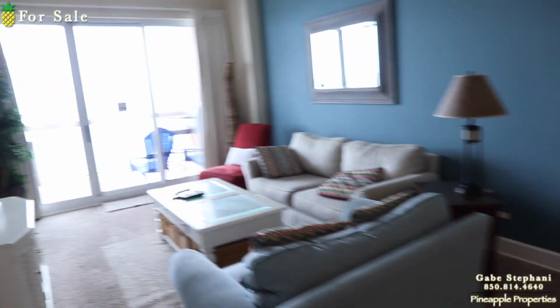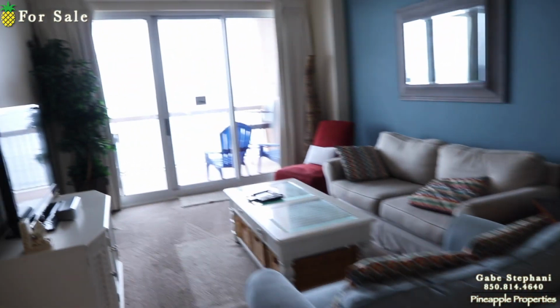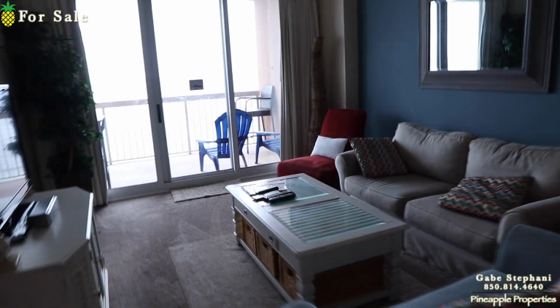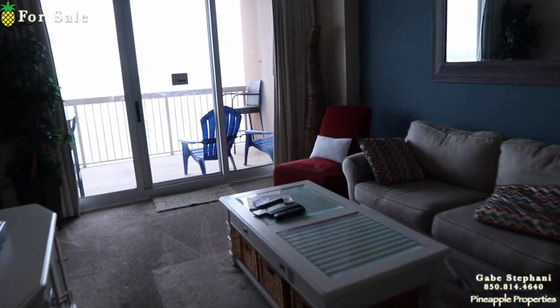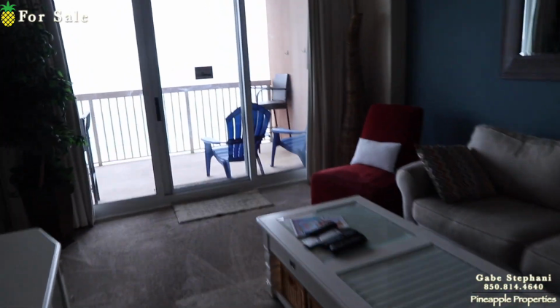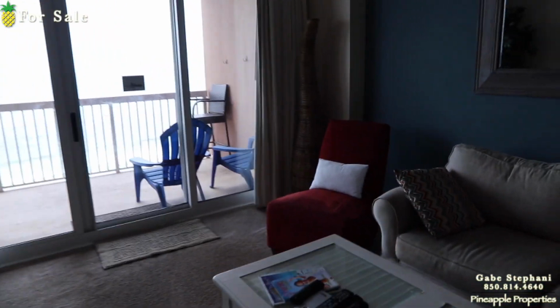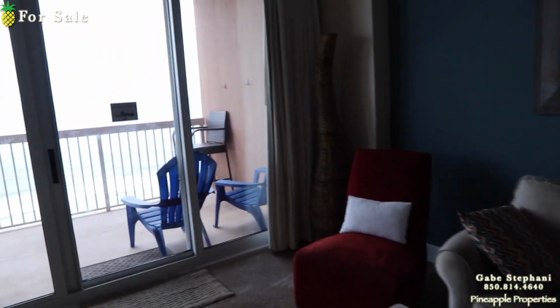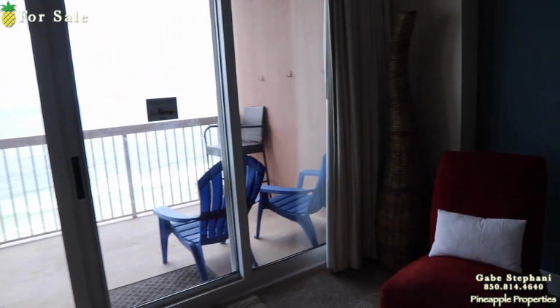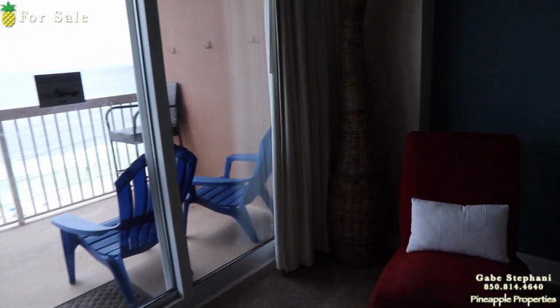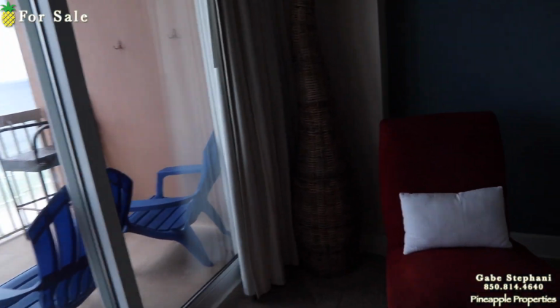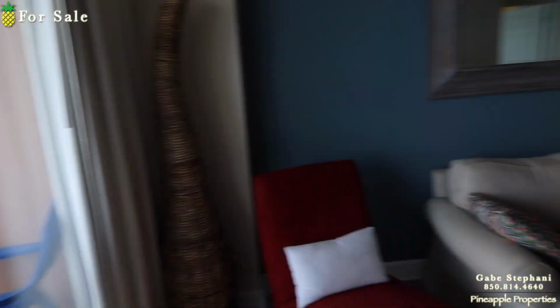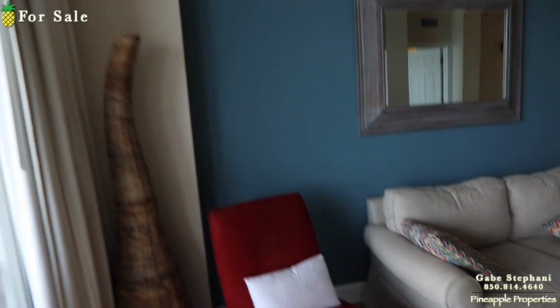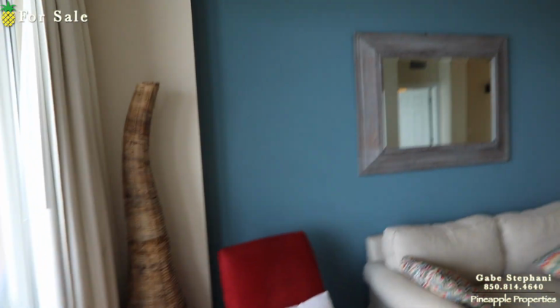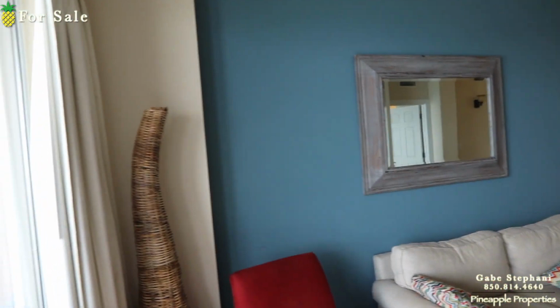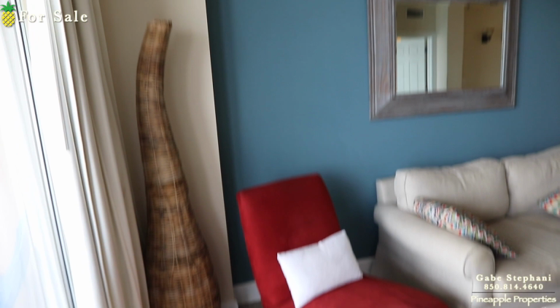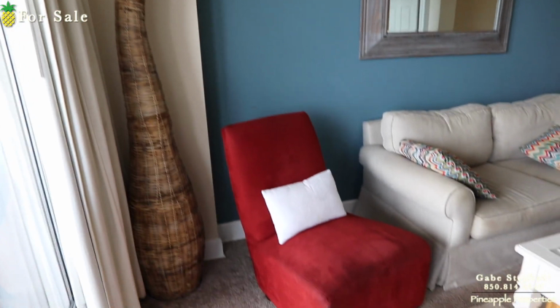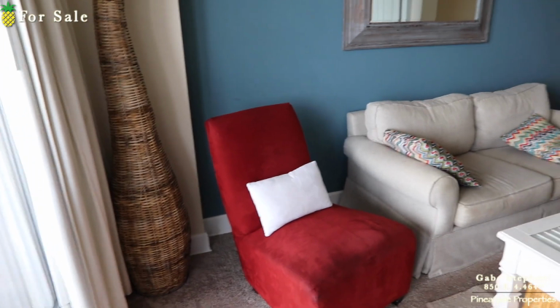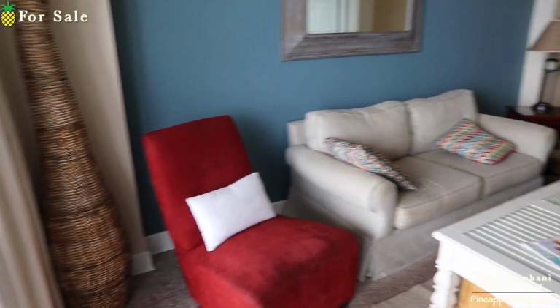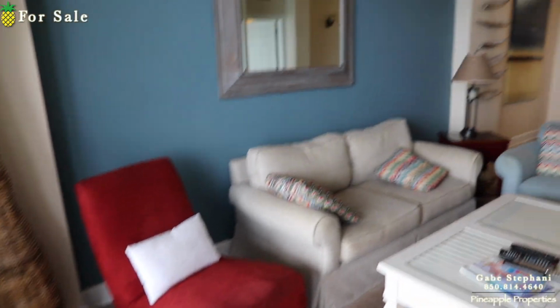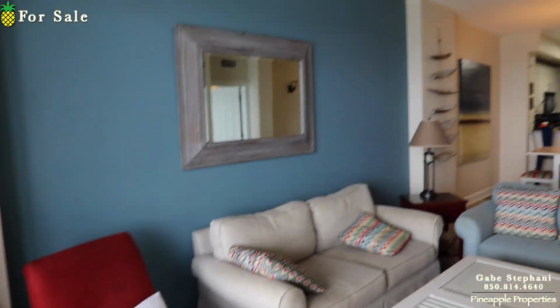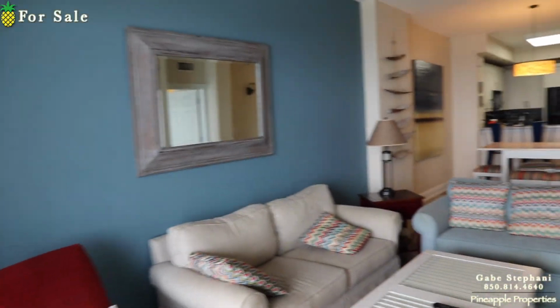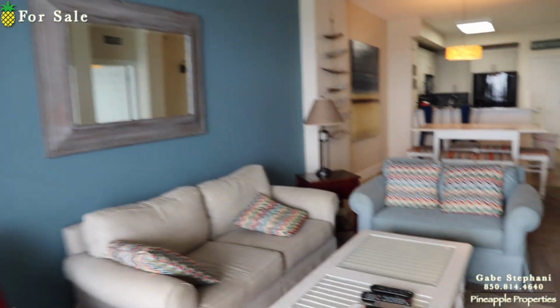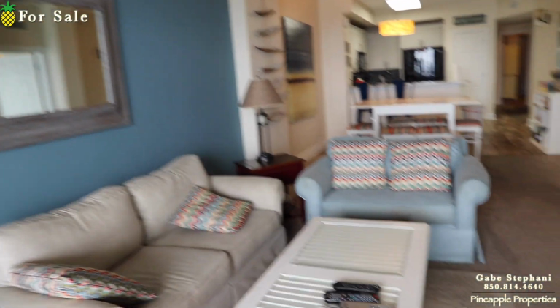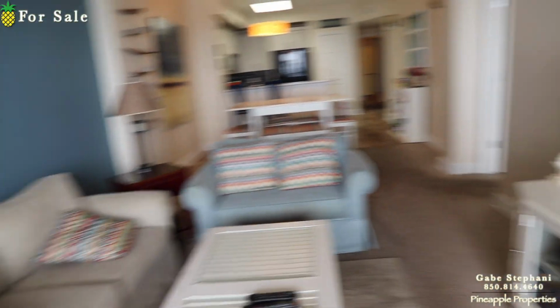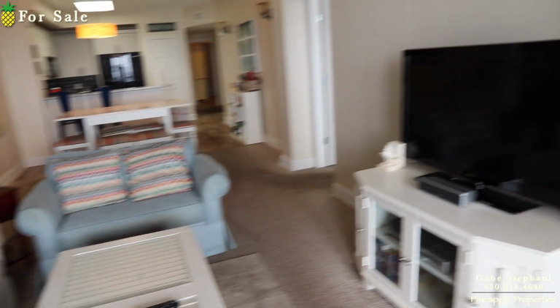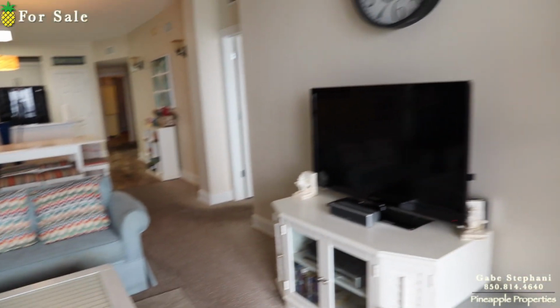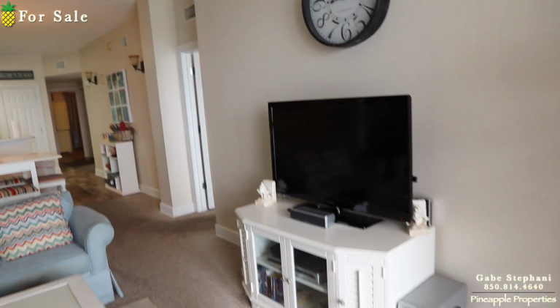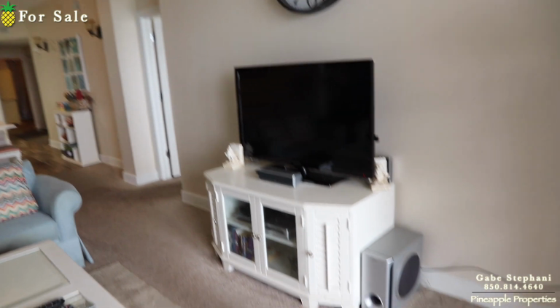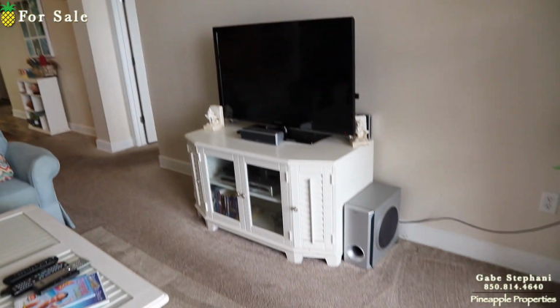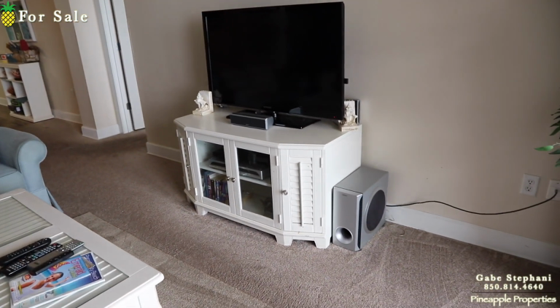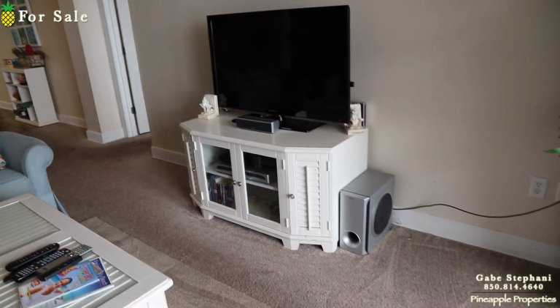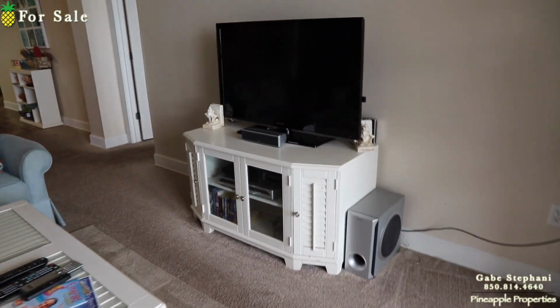I'm going to get the sun to my back. We have Hurricane Ida coming, which is going to hit over in Louisiana, so the waves are actually really, really pretty today out on the Gulf. There's a view of the living room.